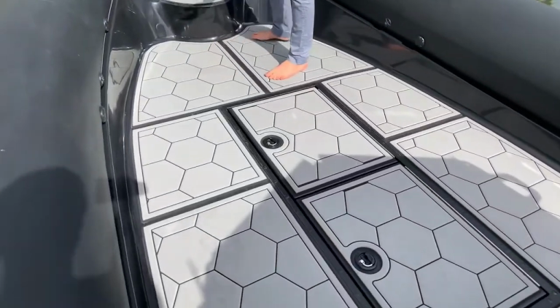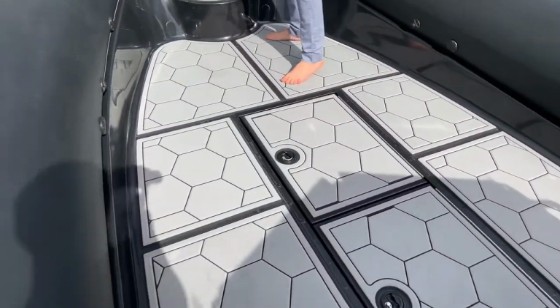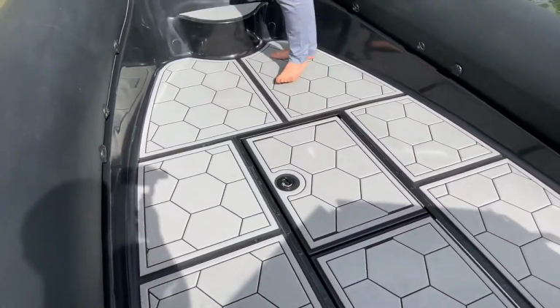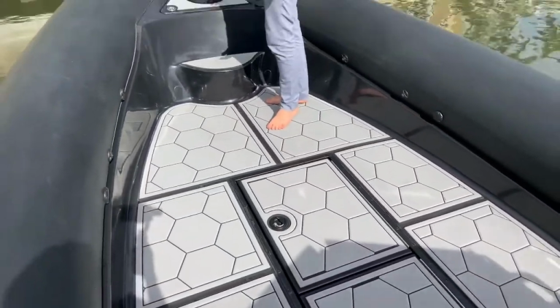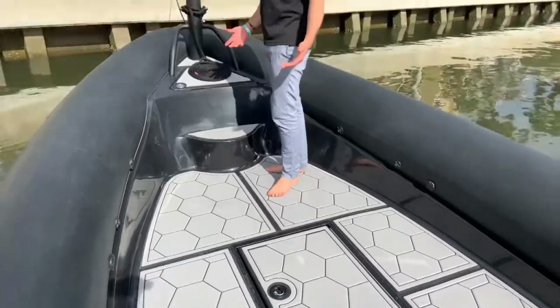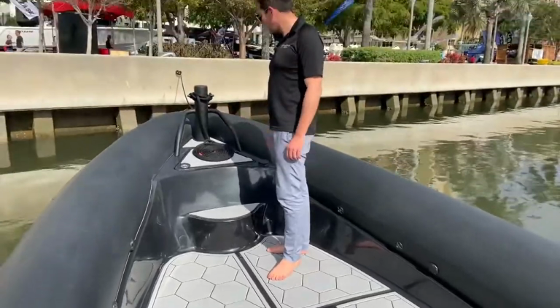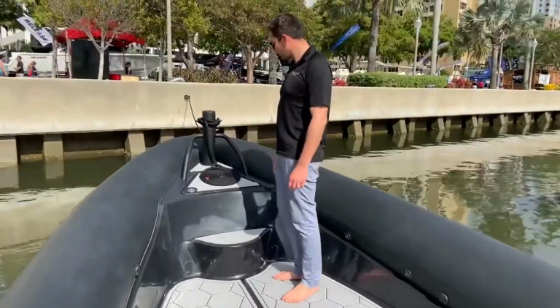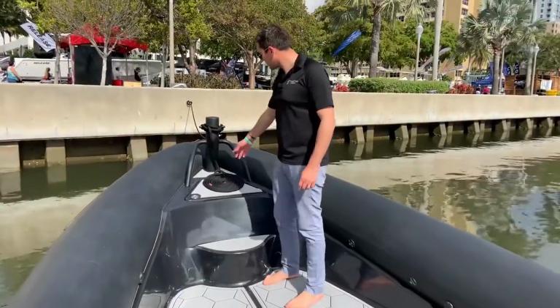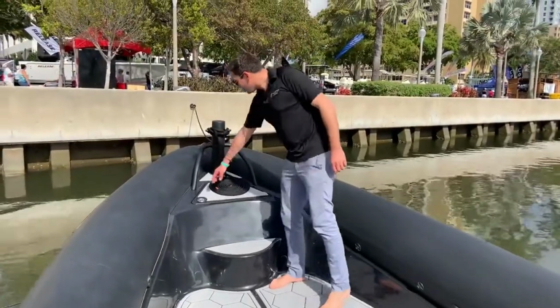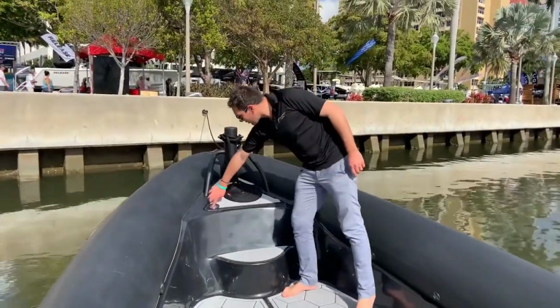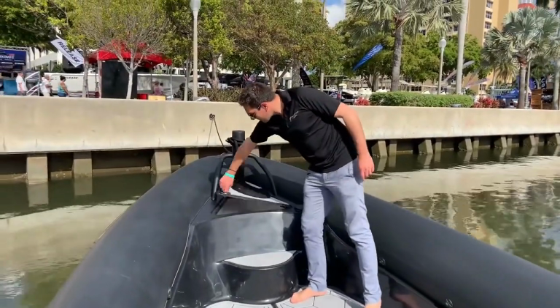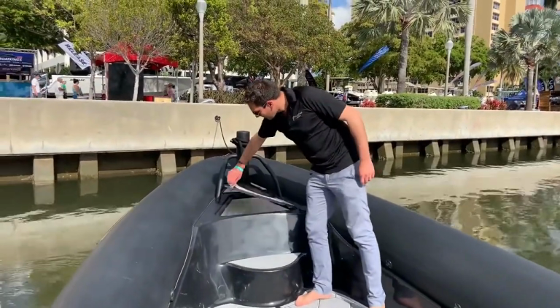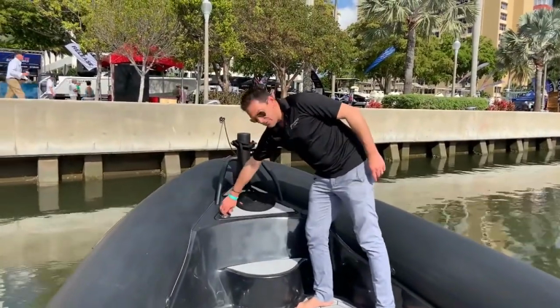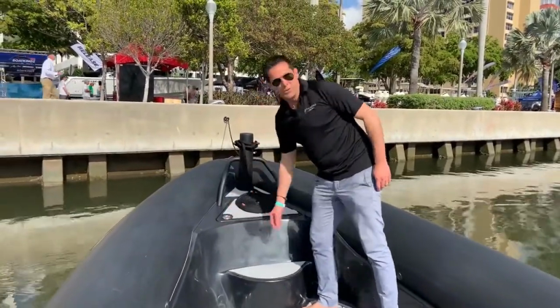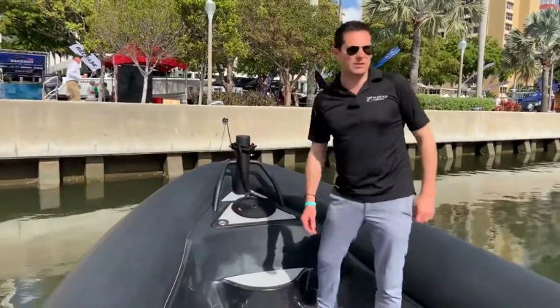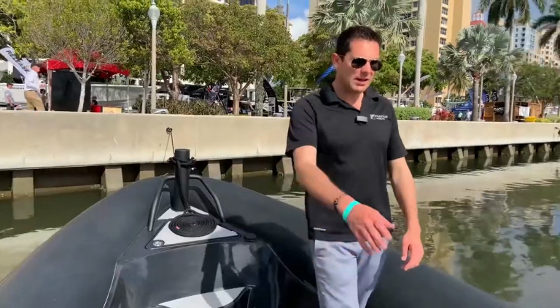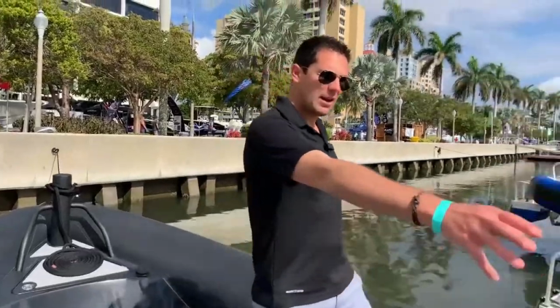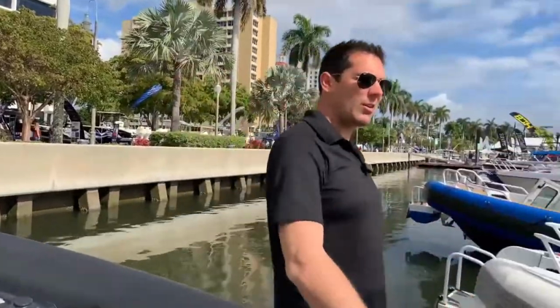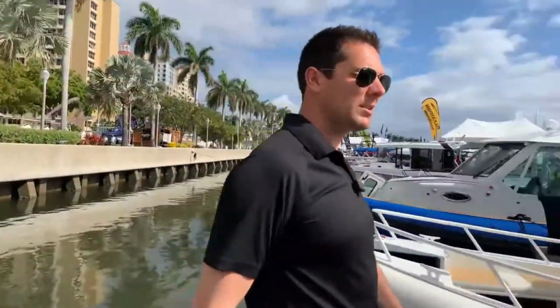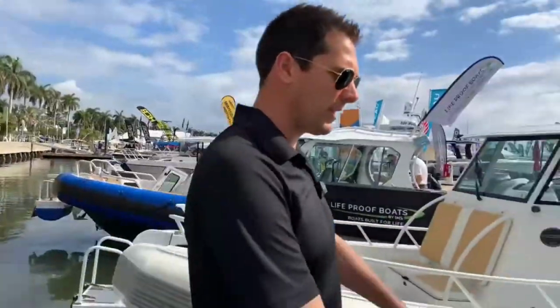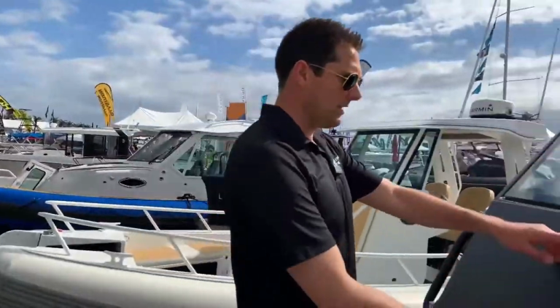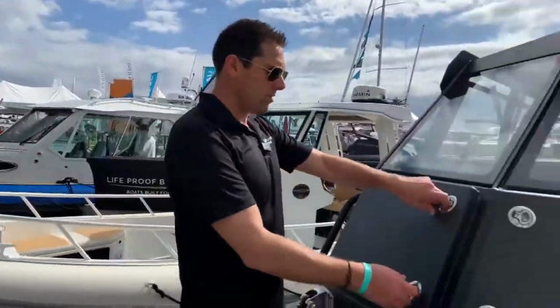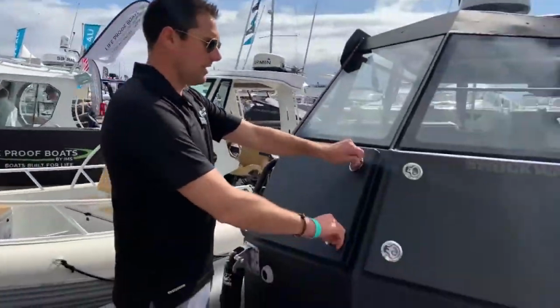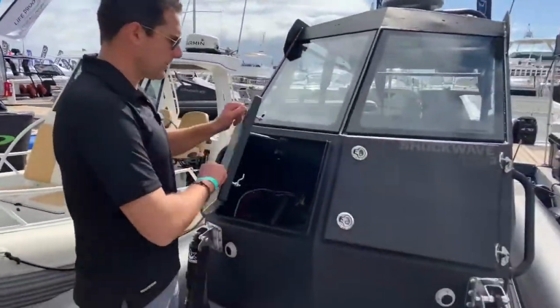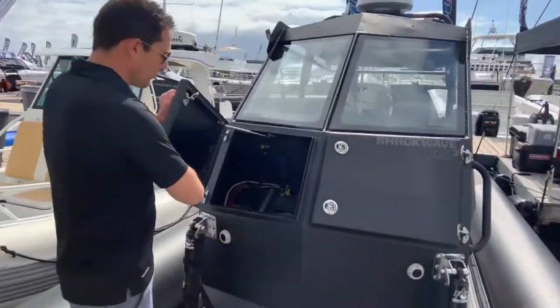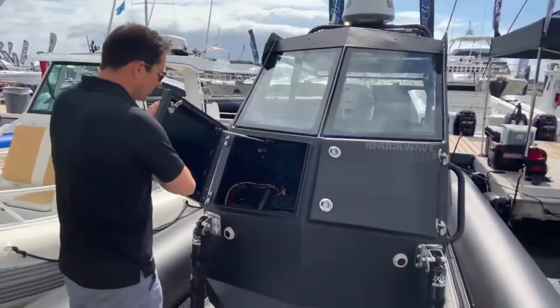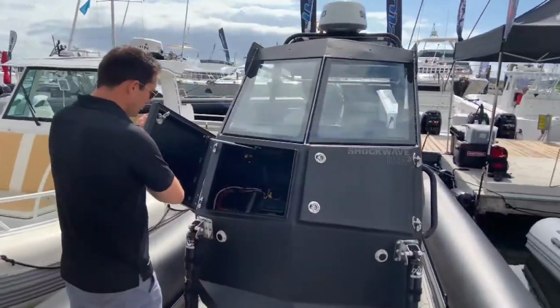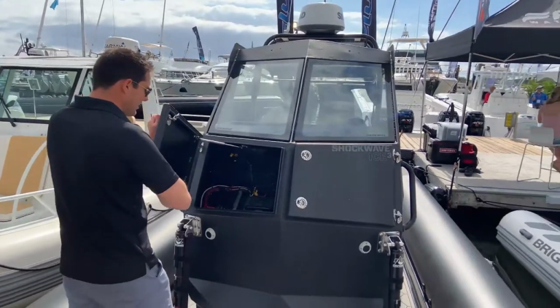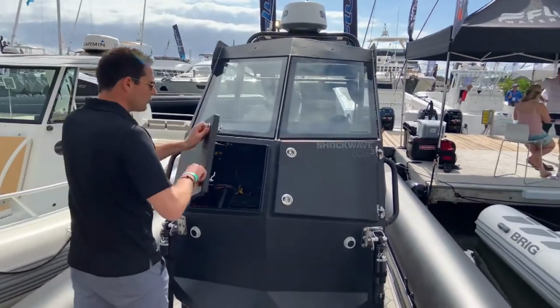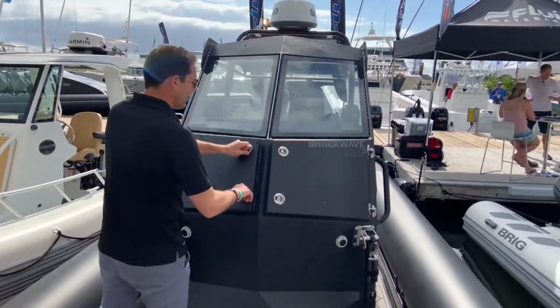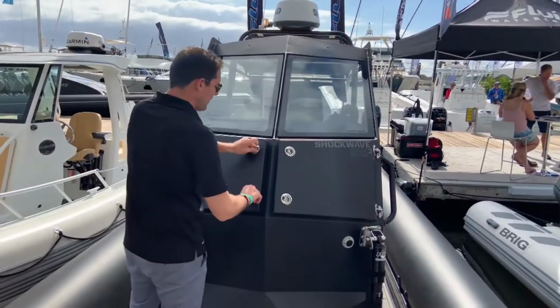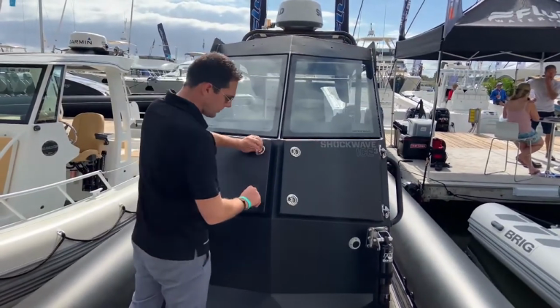There is lots of room for storage. I really like the synthetic teak, which is very light and very comfortable. There is also a little storage in front. Have a look at how aggressive this boat looks. You have easy access to all your electronics, so it's very easy to maintain.